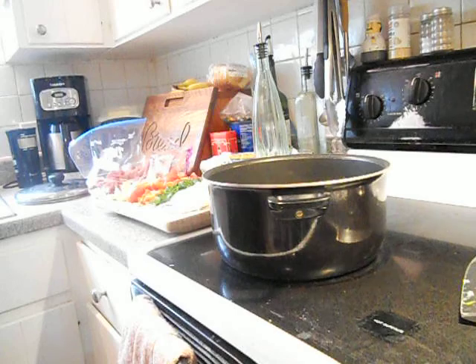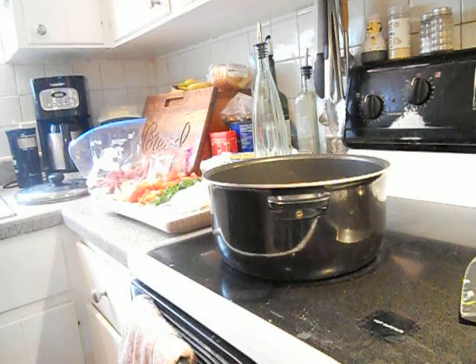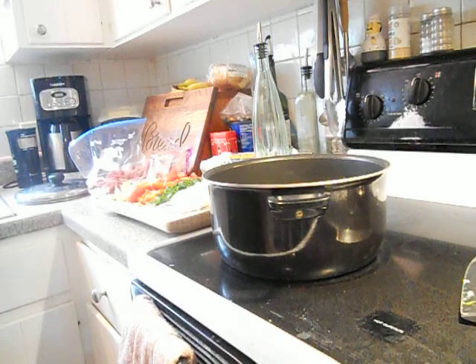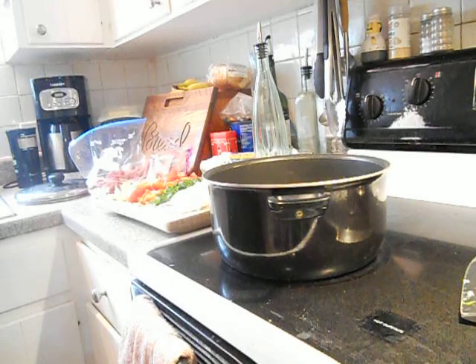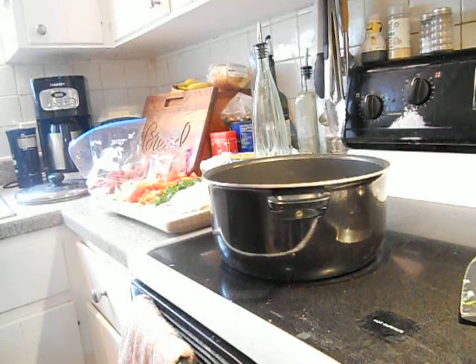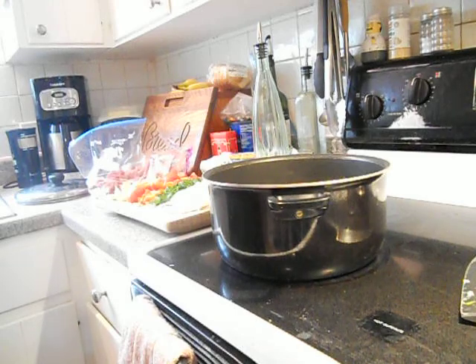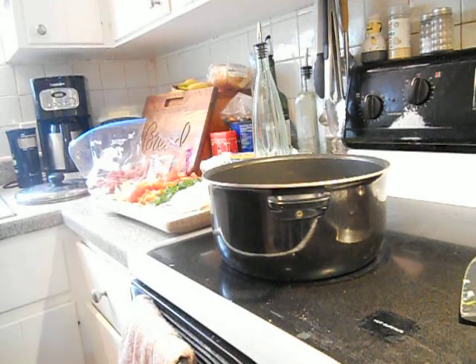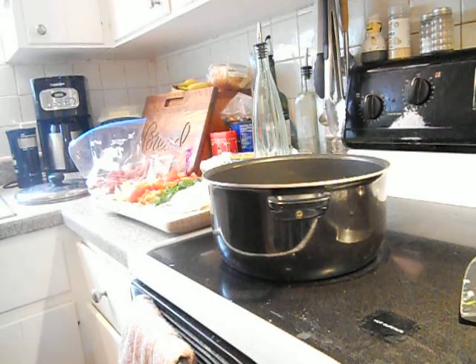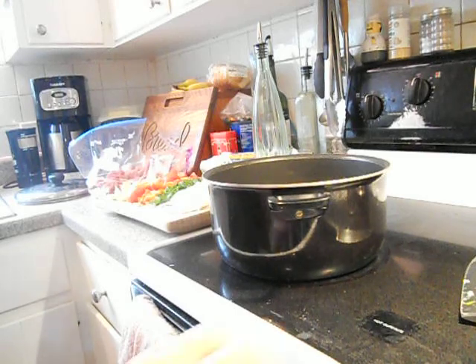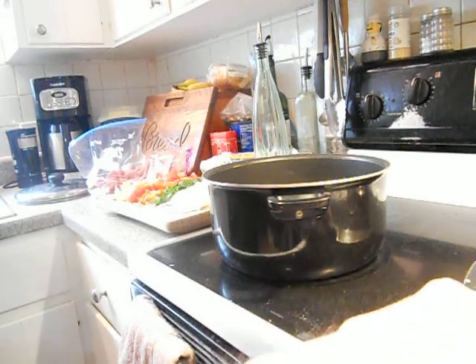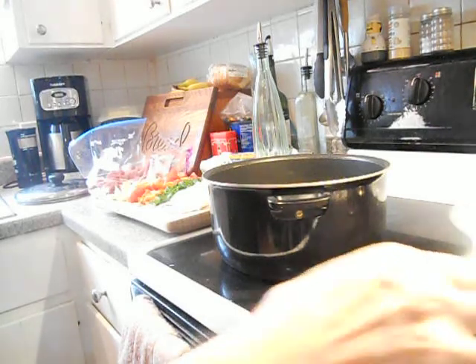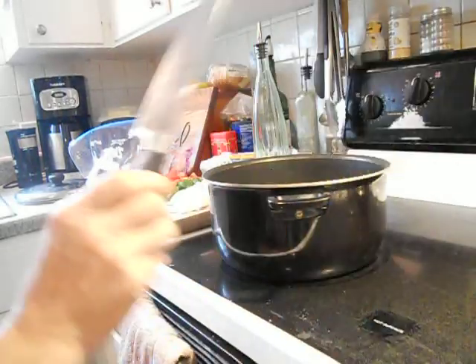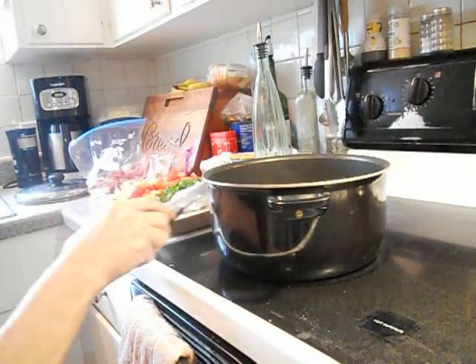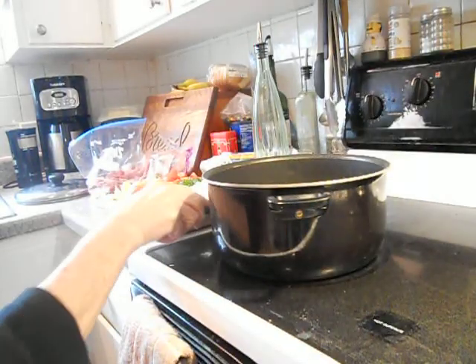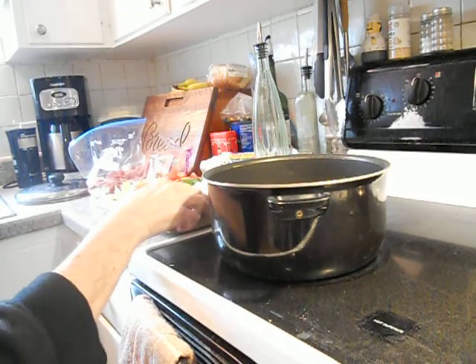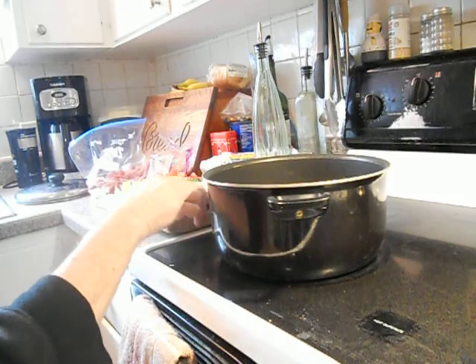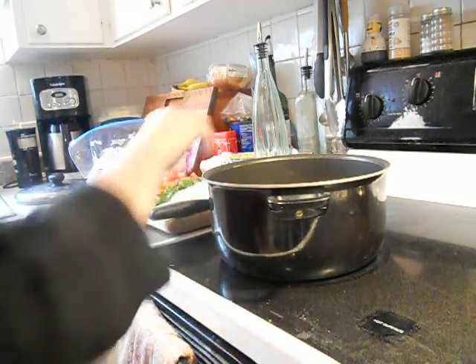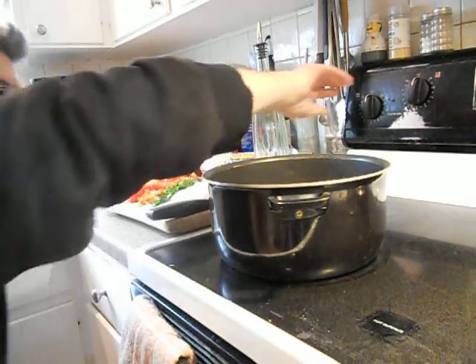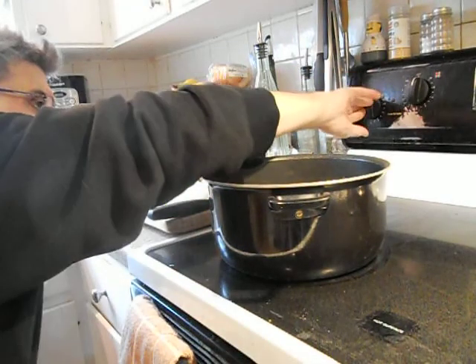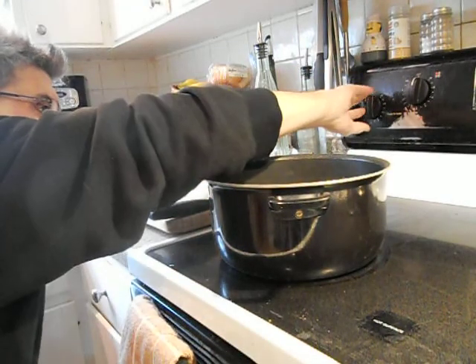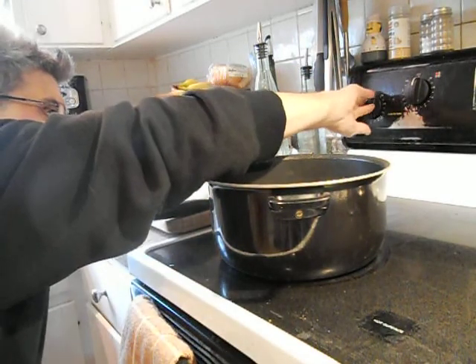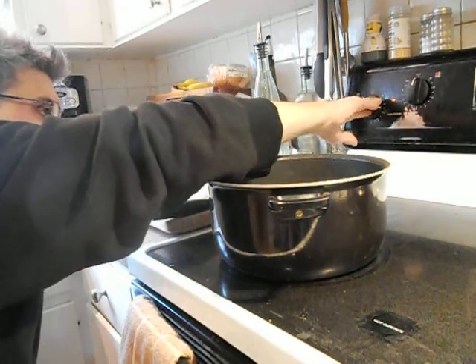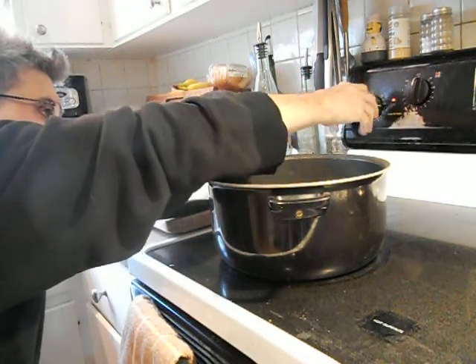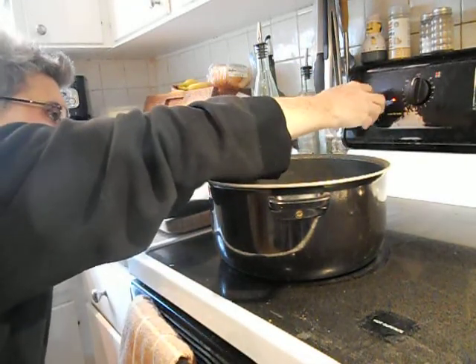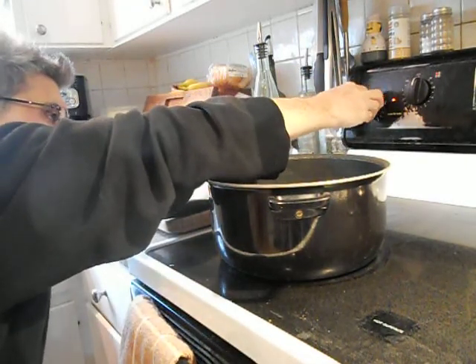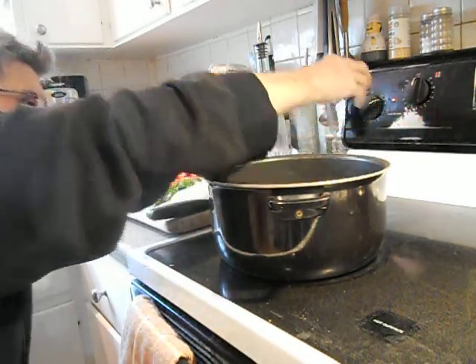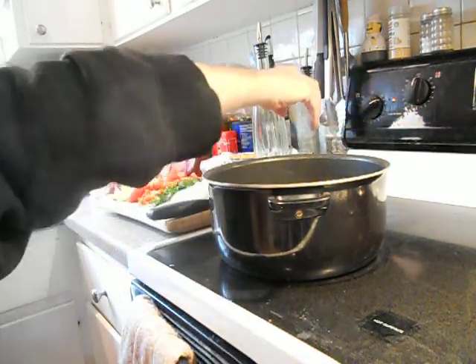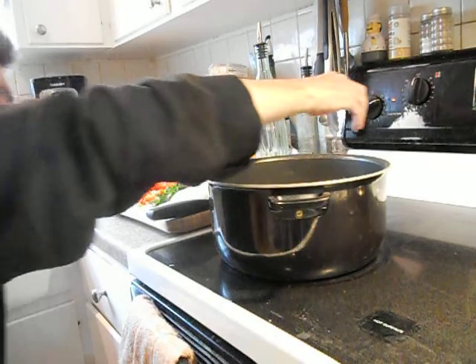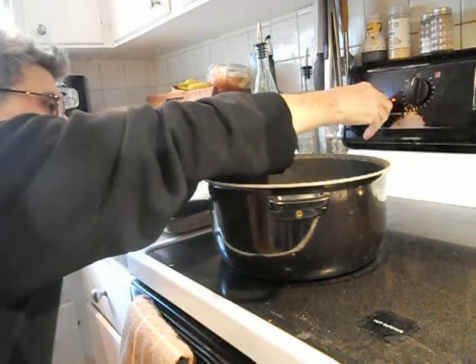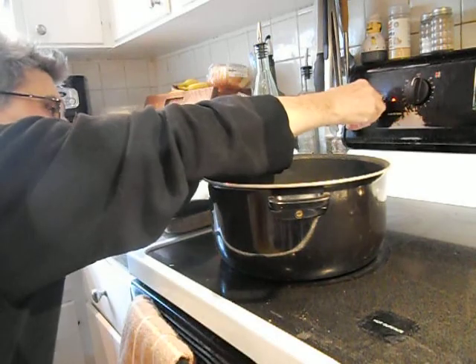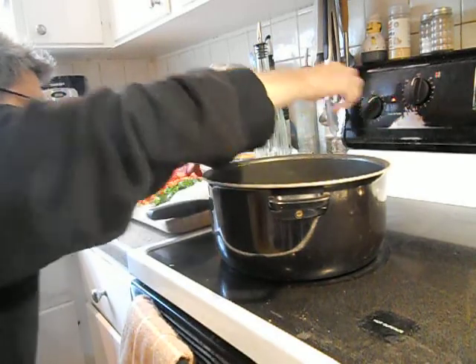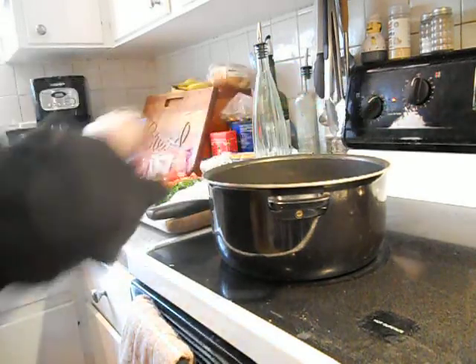Okay, here we go with that pork stew recipe. I'm going to heat my pan — my pot — right through on a high heat, before I splash it with some oil.